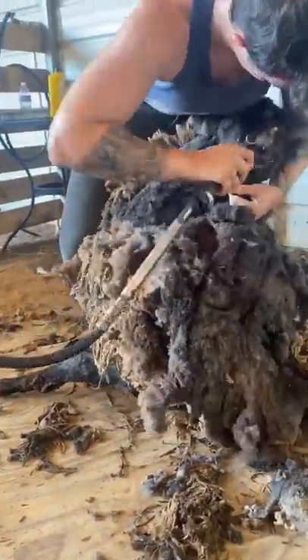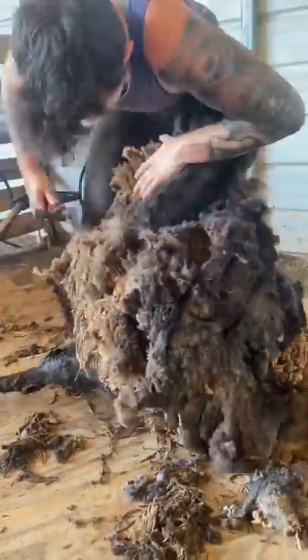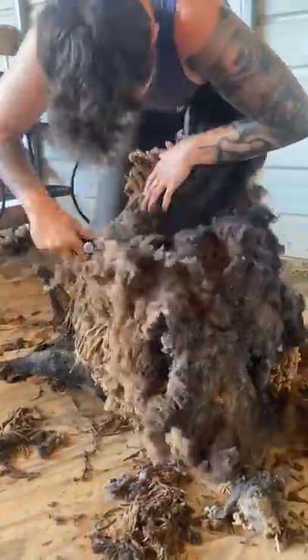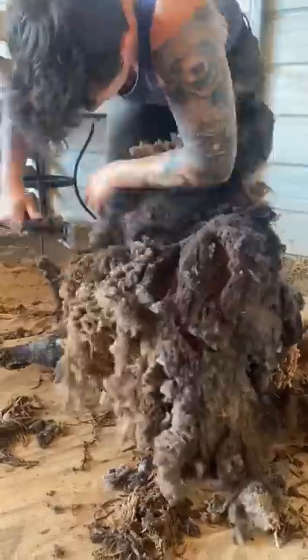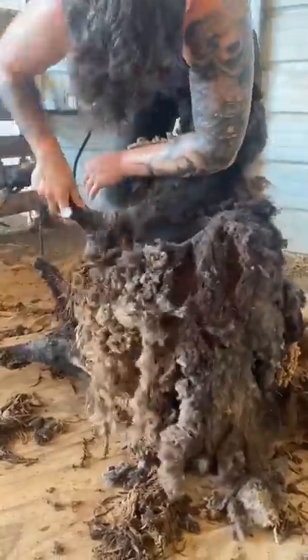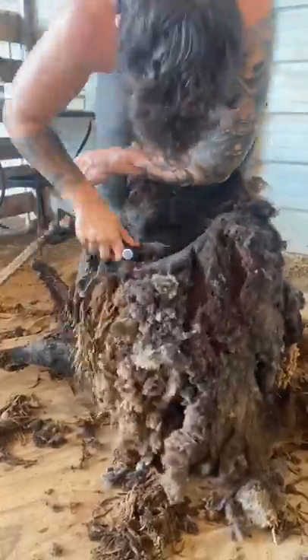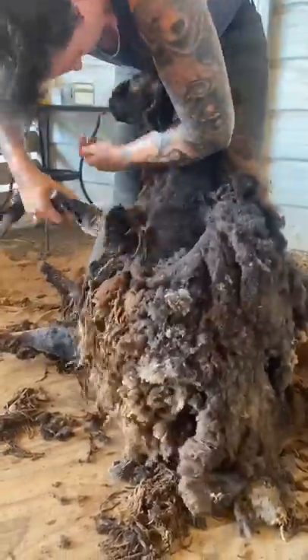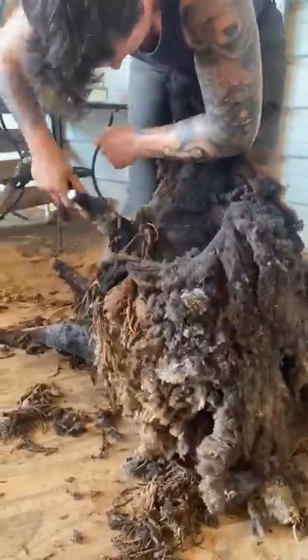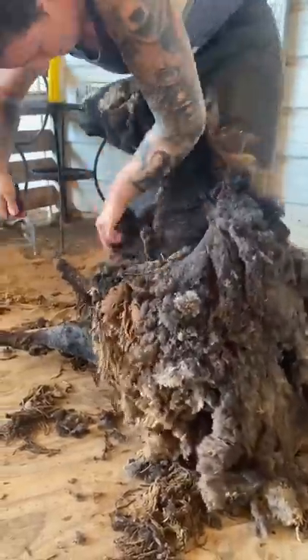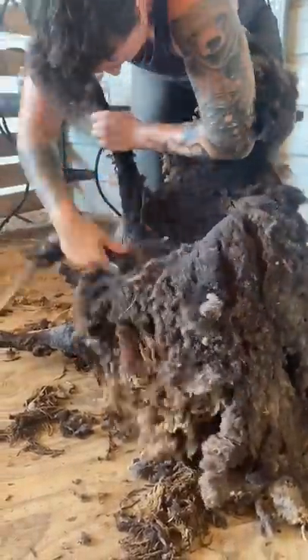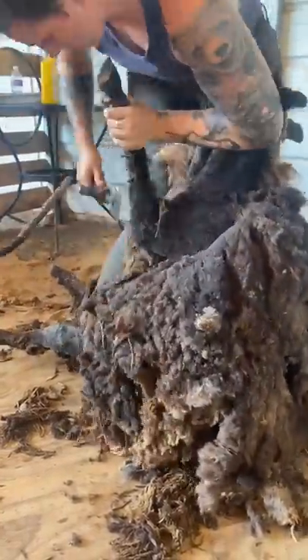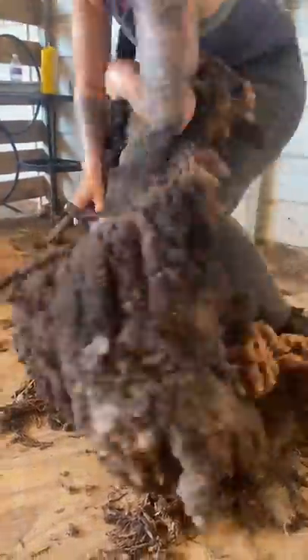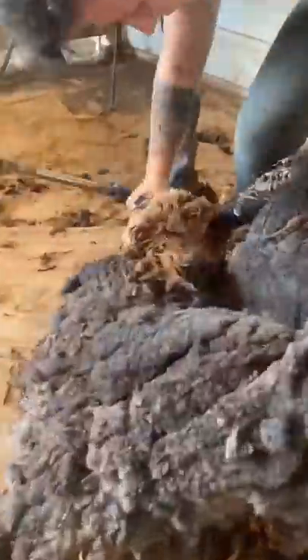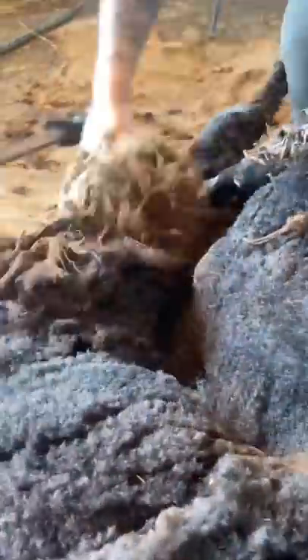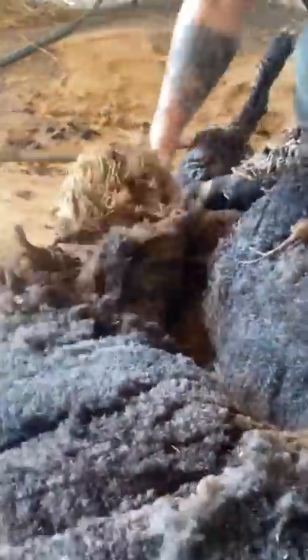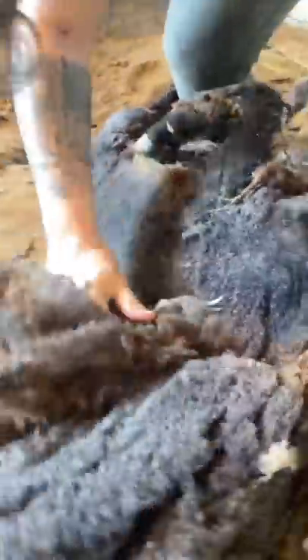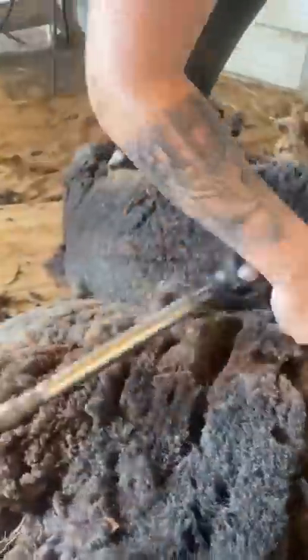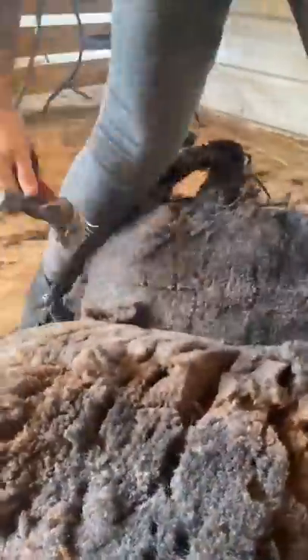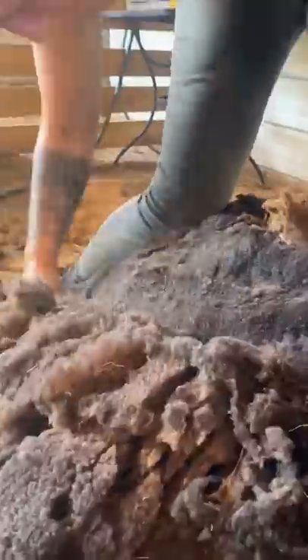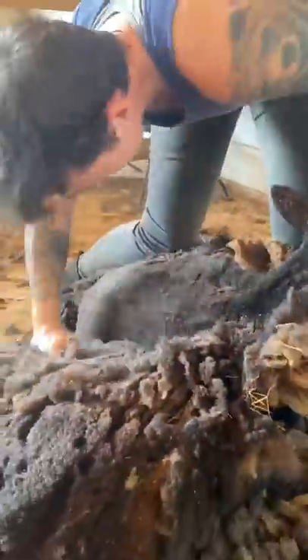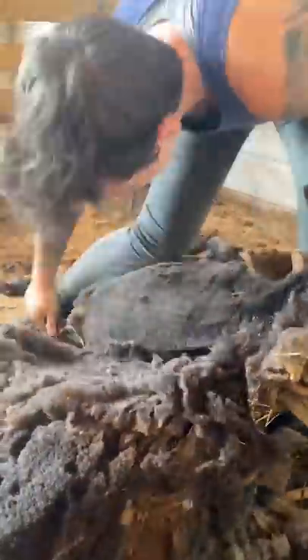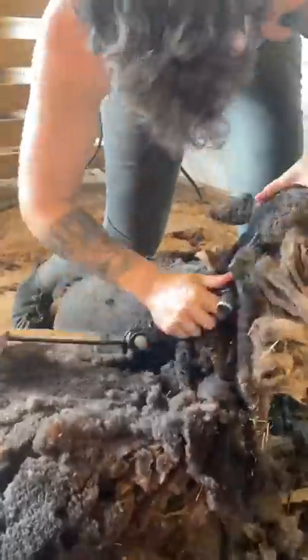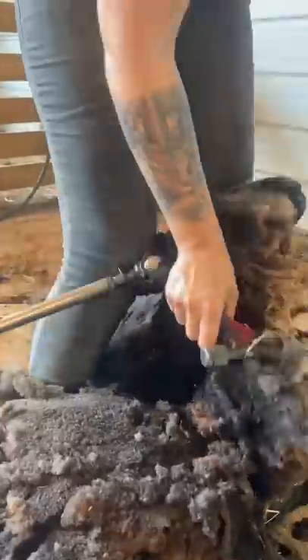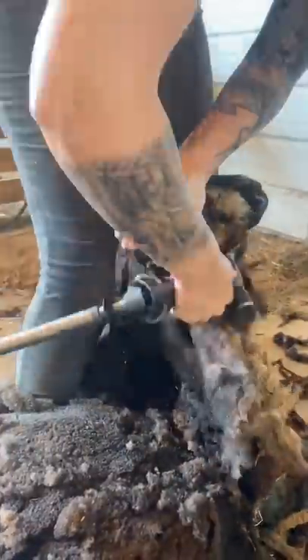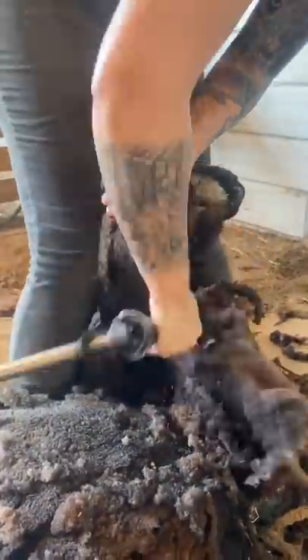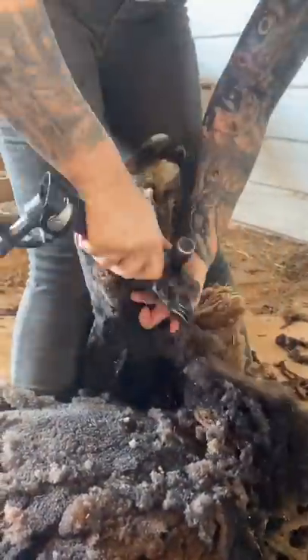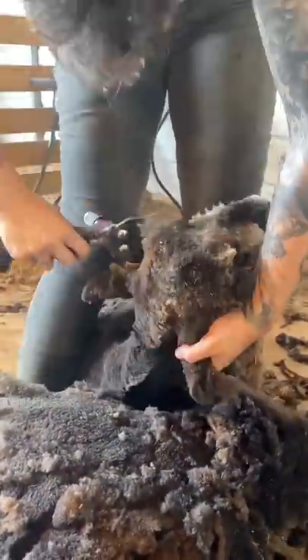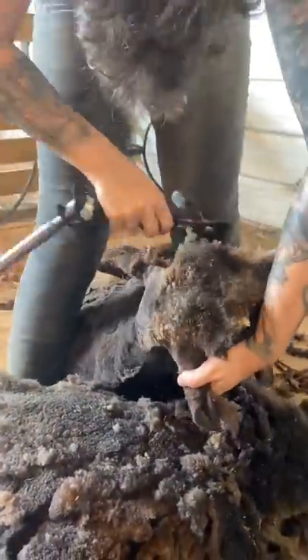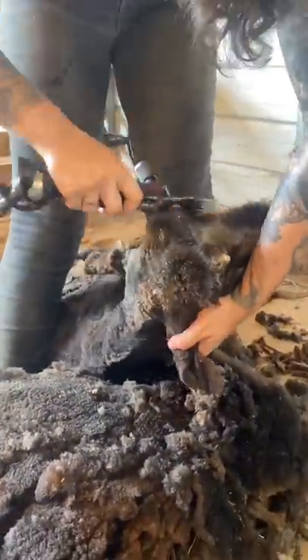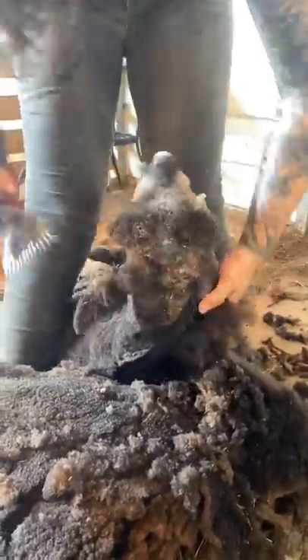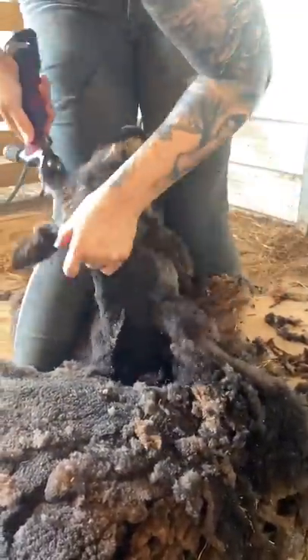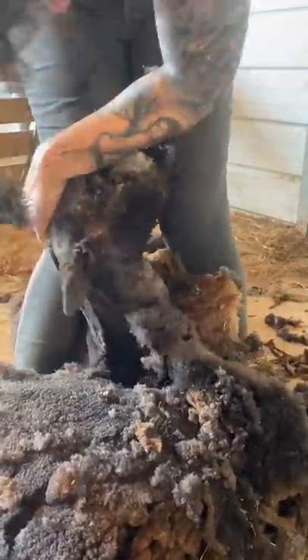I am super thankful because in this situation she was shorn every year, just not as close as we would have liked to, so there is no heavy matting for me to contend with. Although this wool is a bit long, I'm not having to fight any tension wrinkles.